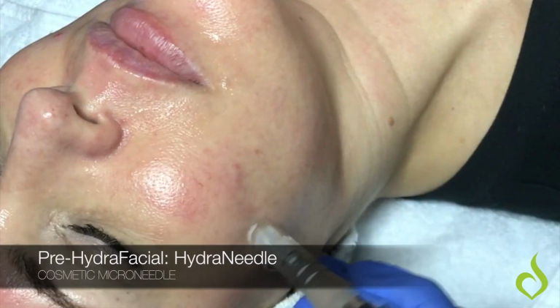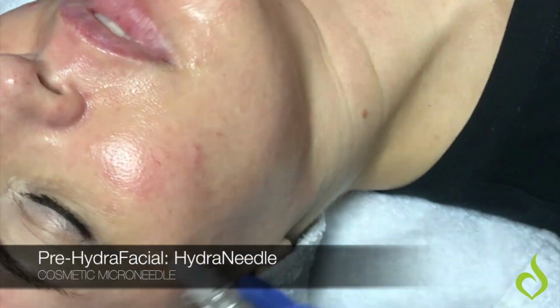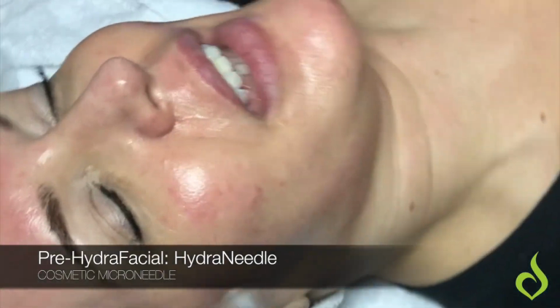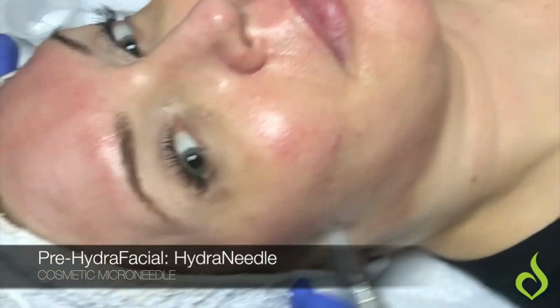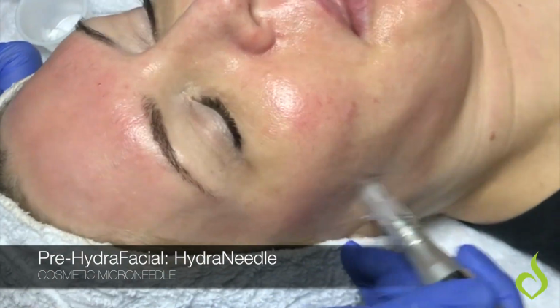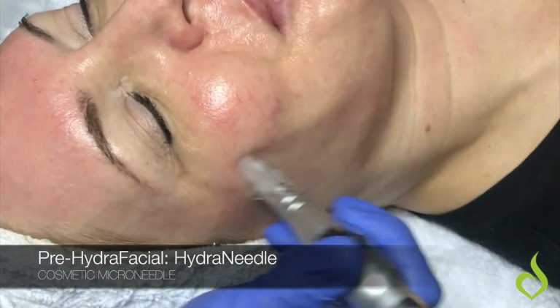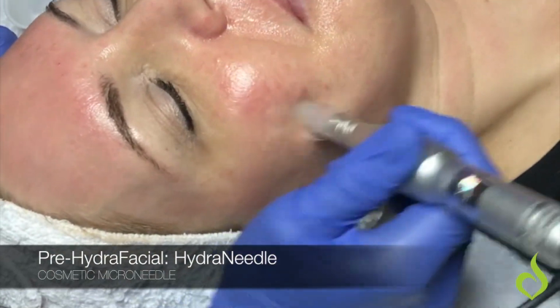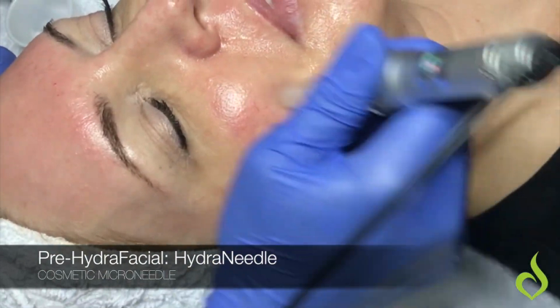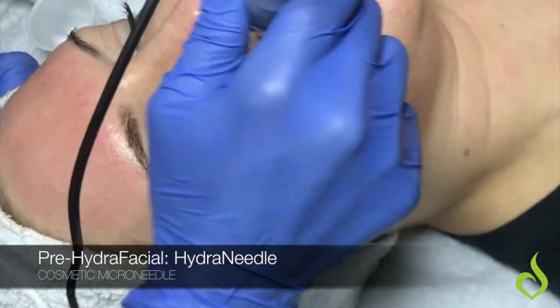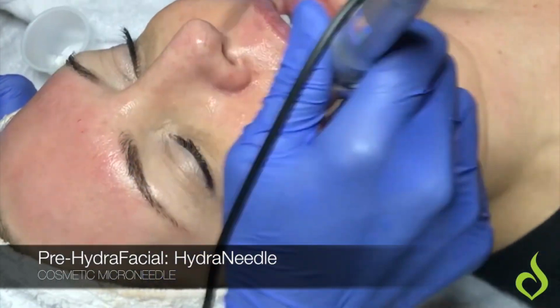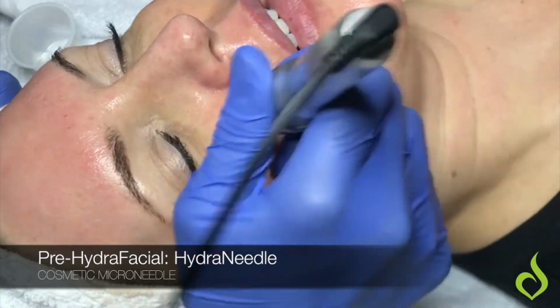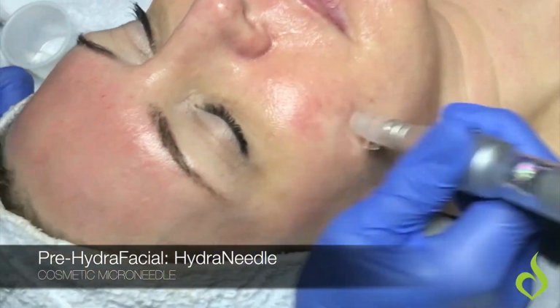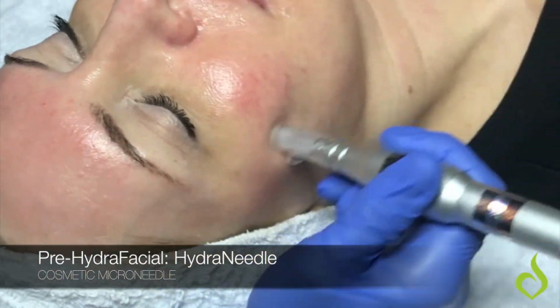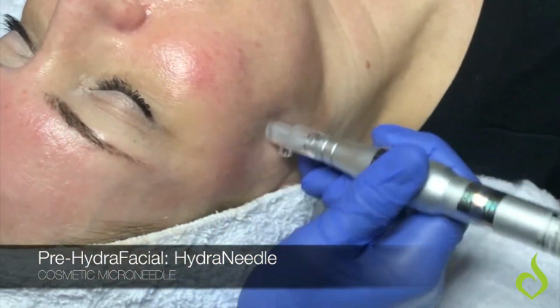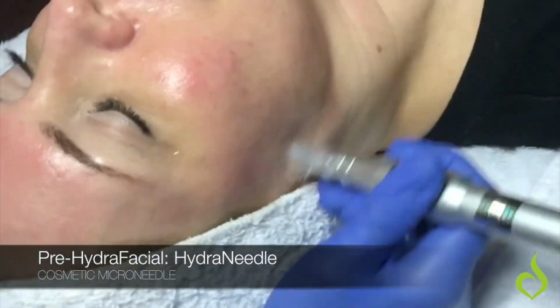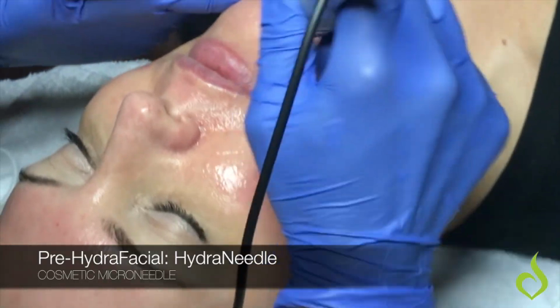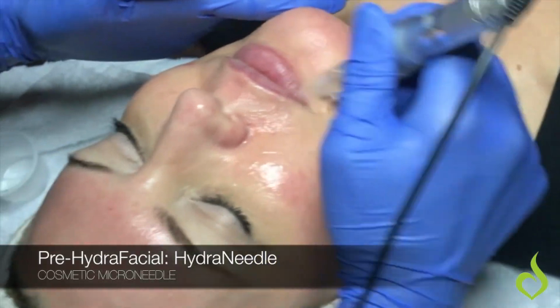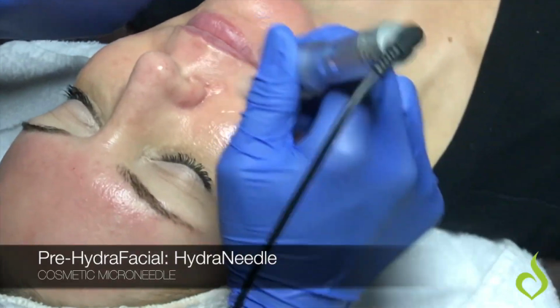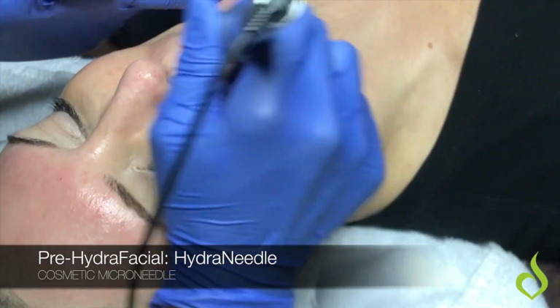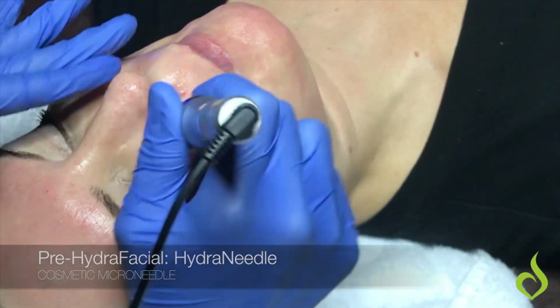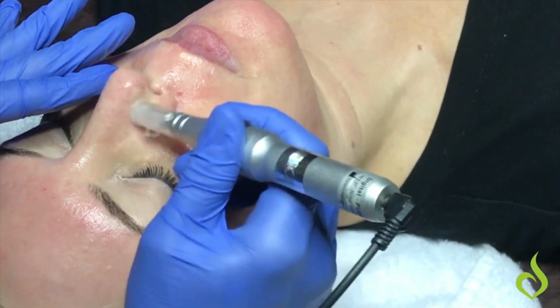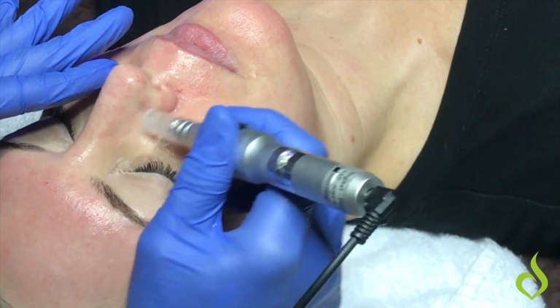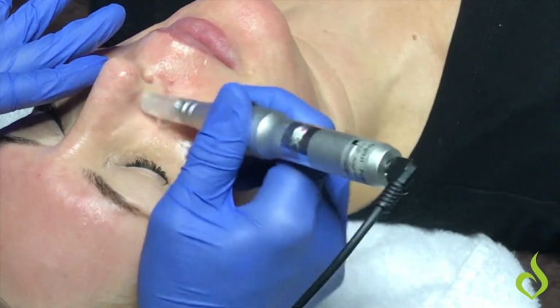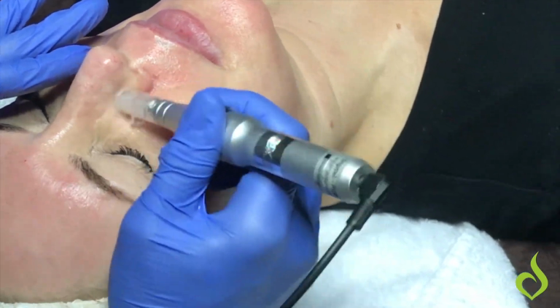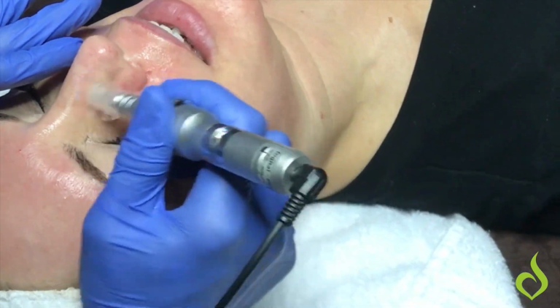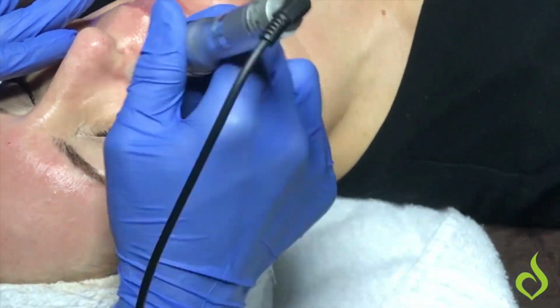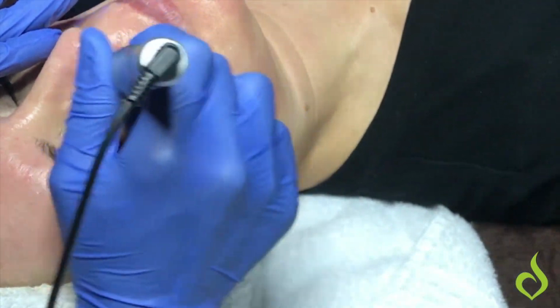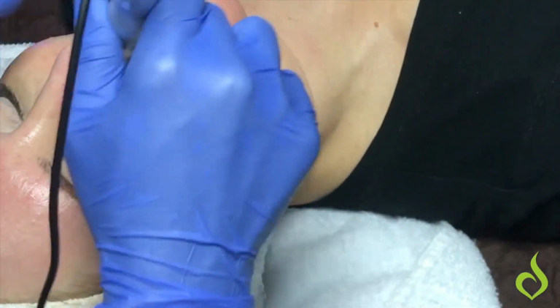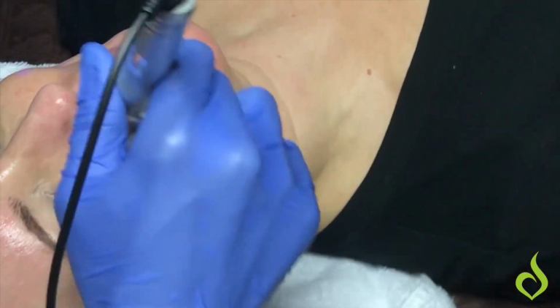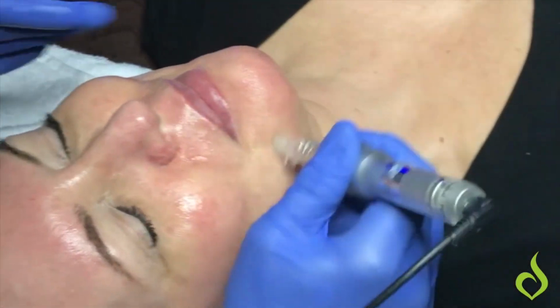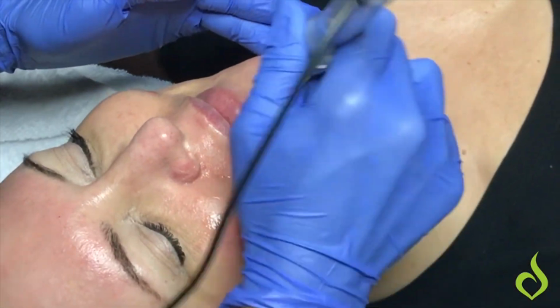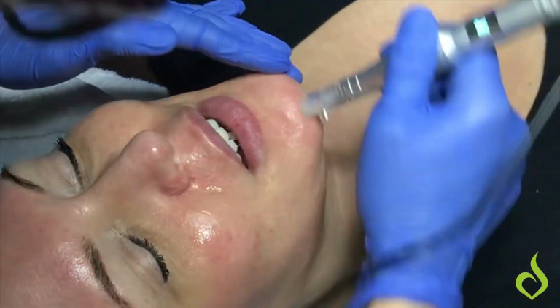The reason why we do a hydroneedle, which is a cosmetic microneedle, followed by the hydrafacial, is that microneedling is going to open up the channels of the skin and open up the pores of the skin.